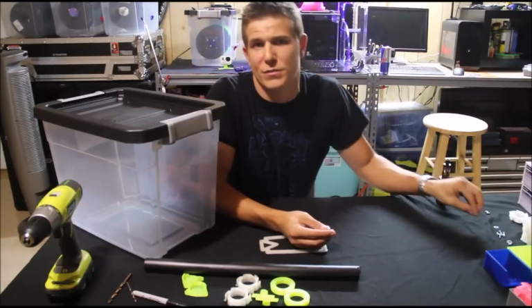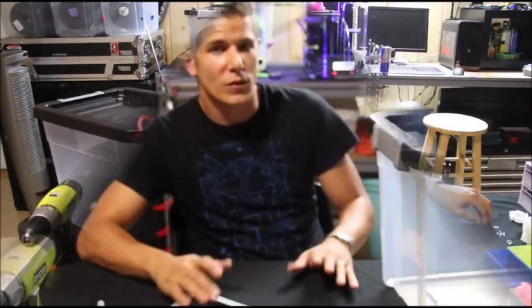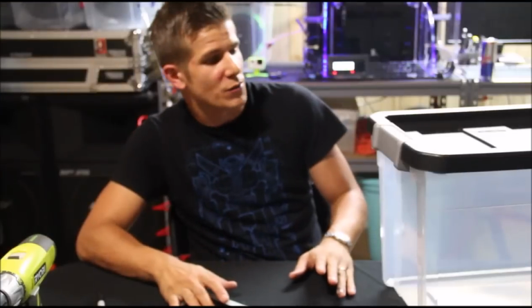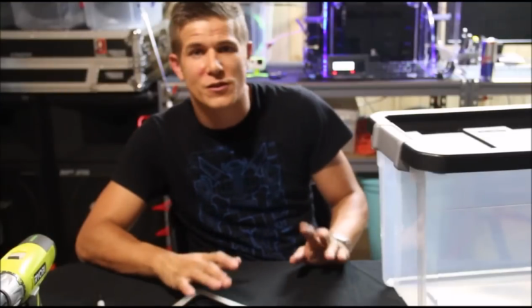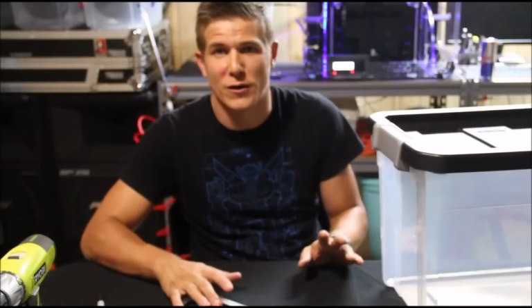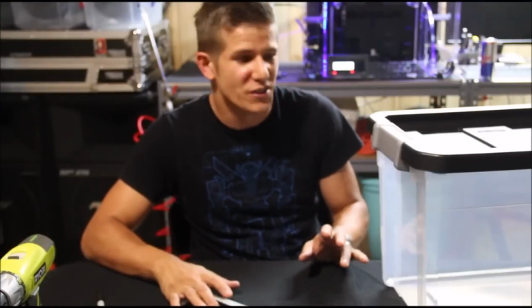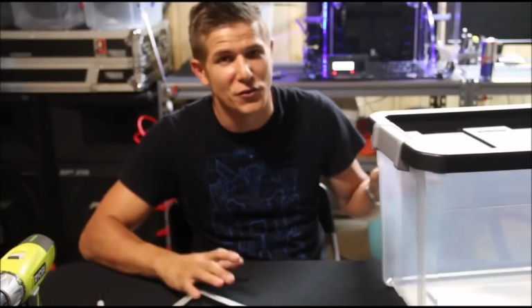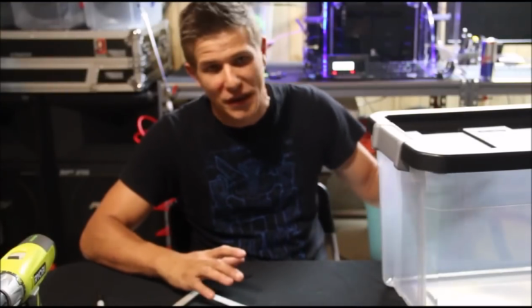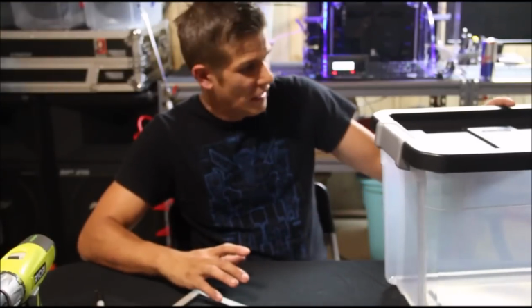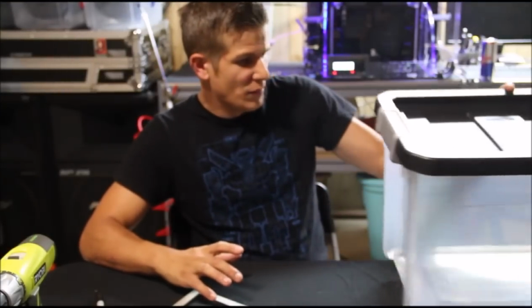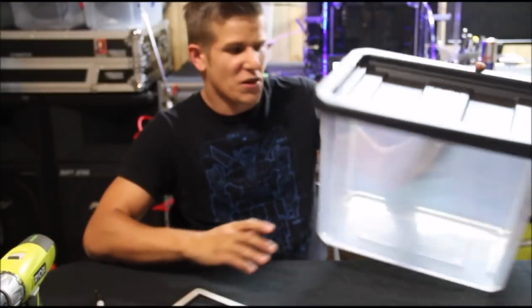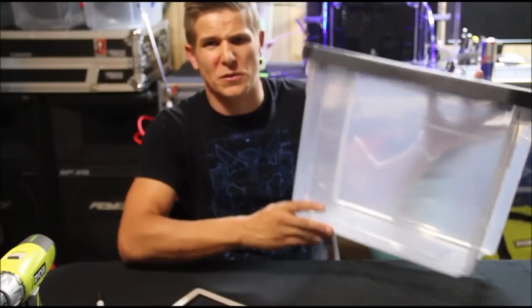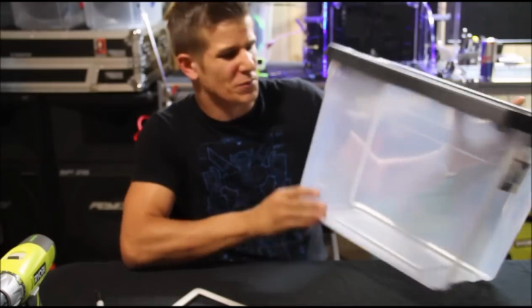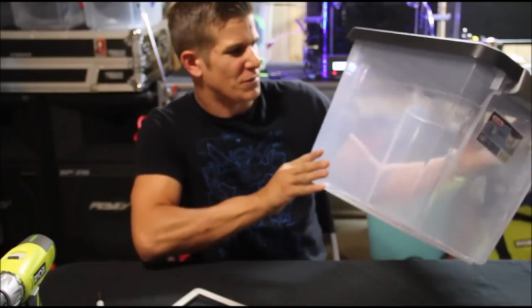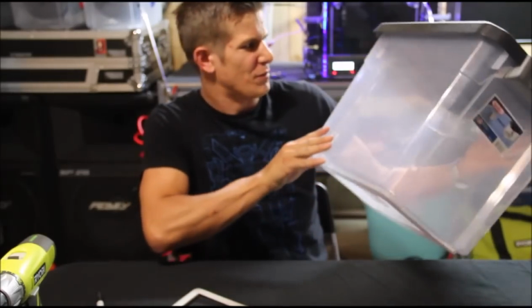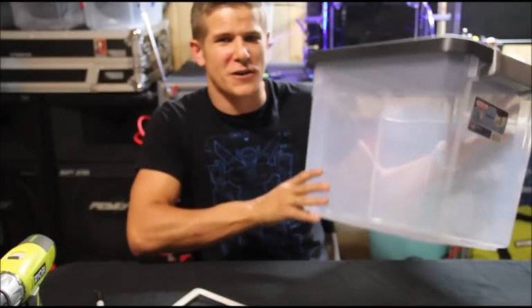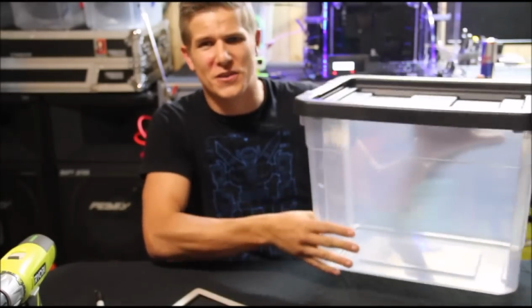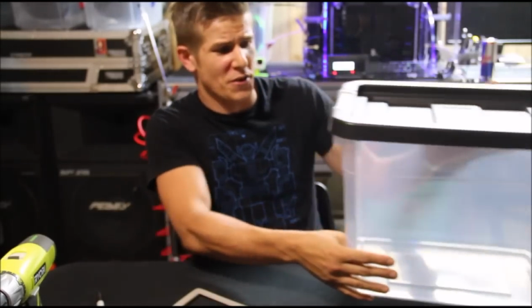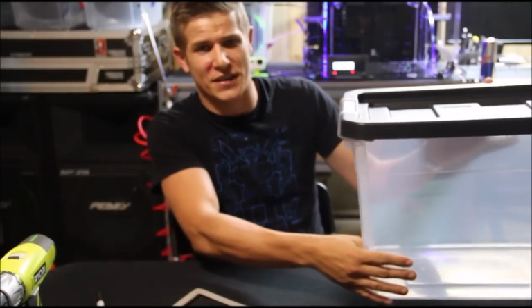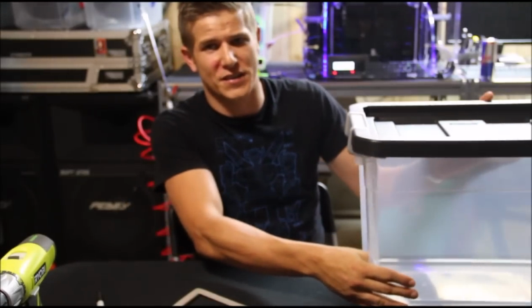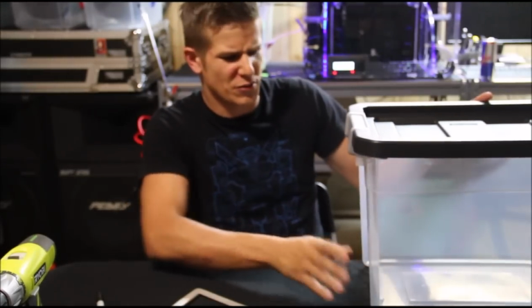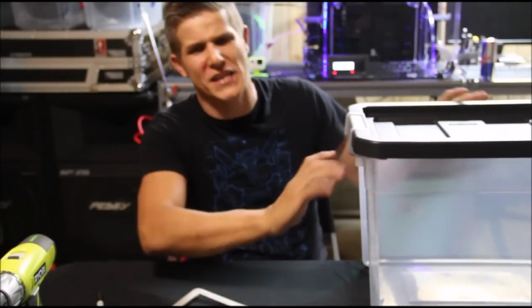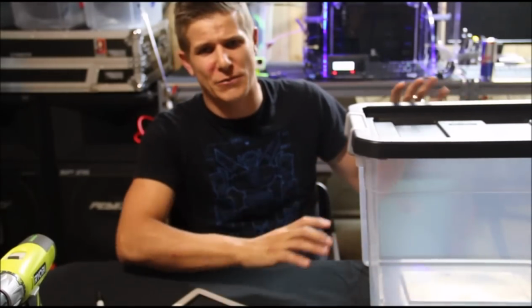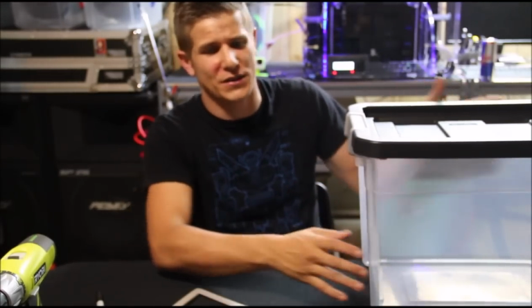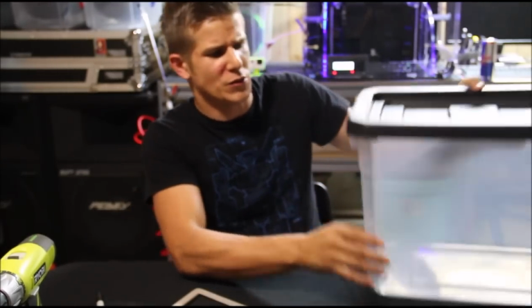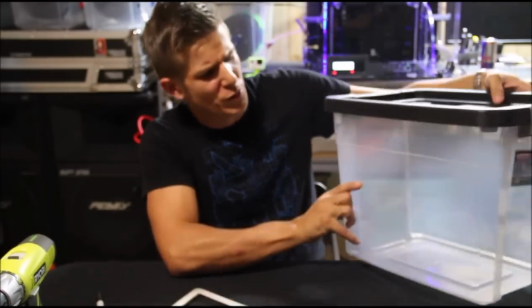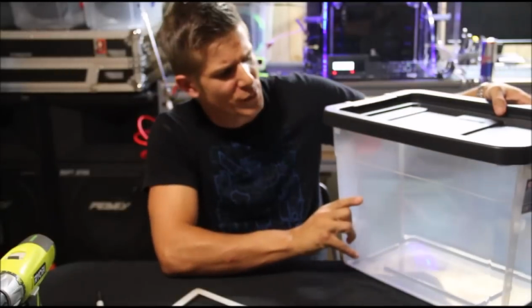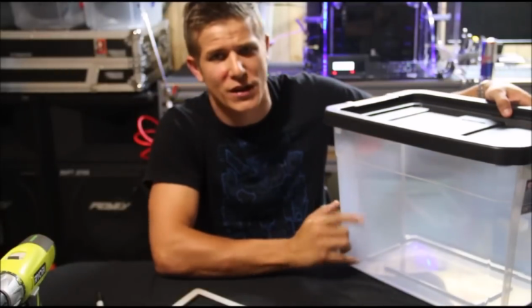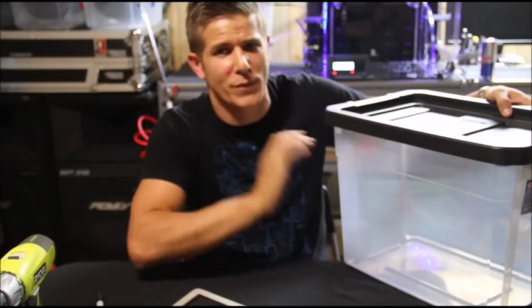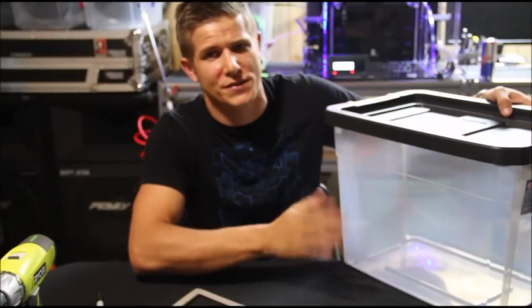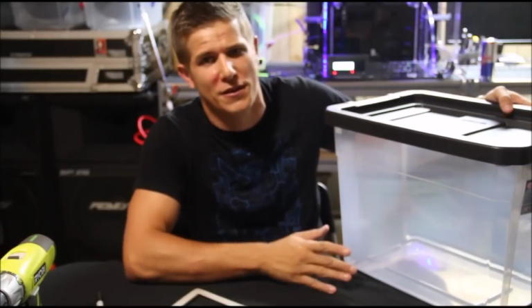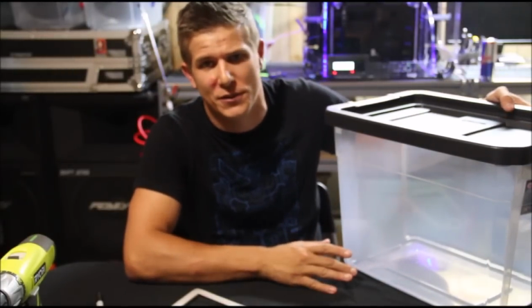The first thing you're going to want to do is clean your bin. They come with a little manufacturing dust or something on the inside because it was all hazy when I first got it. So just use some Windex and a paper towel and wipe down the inside really good.